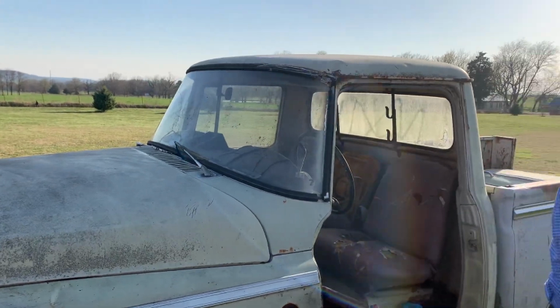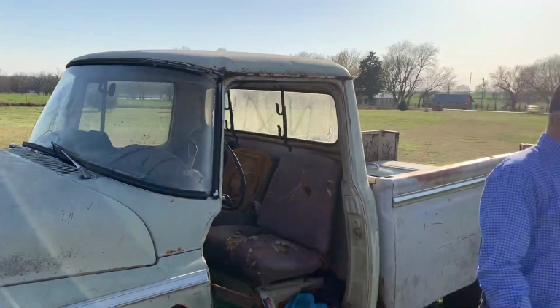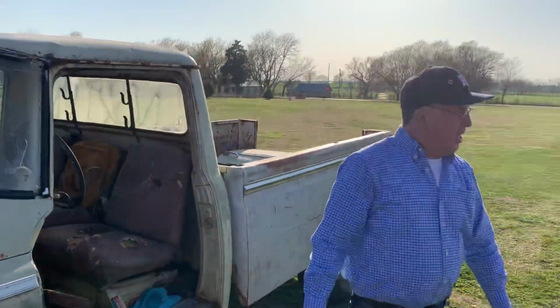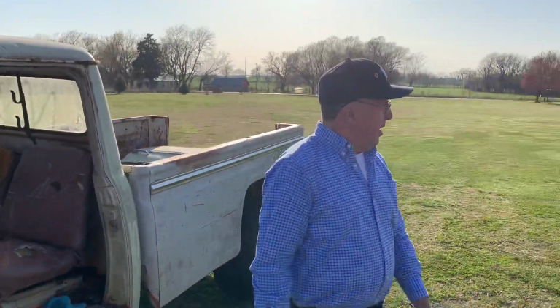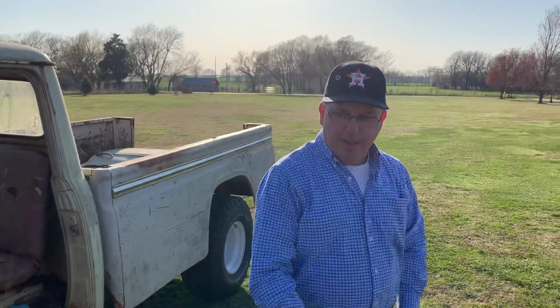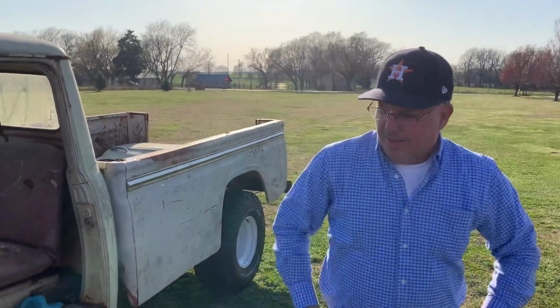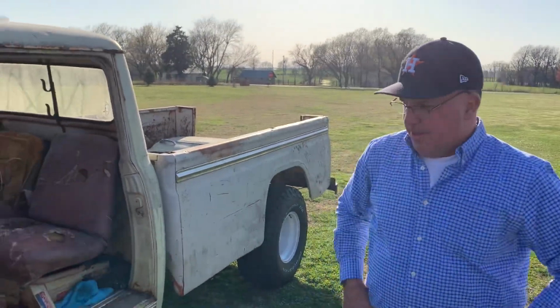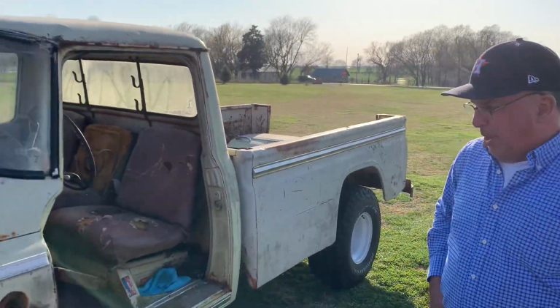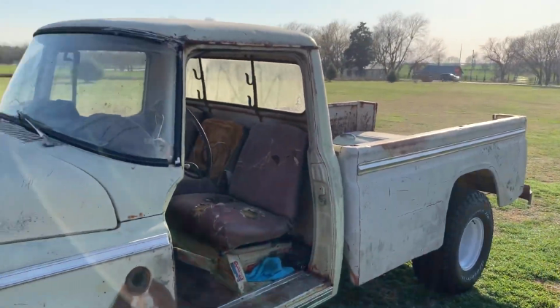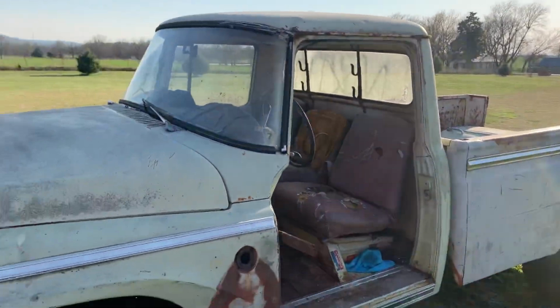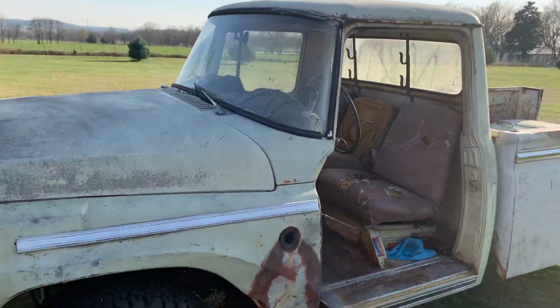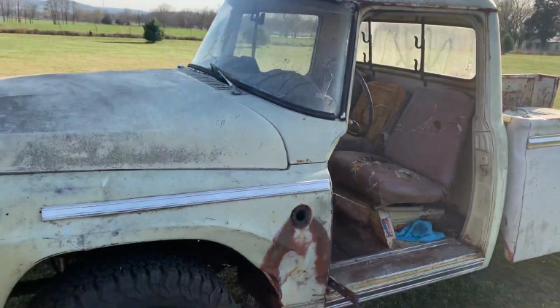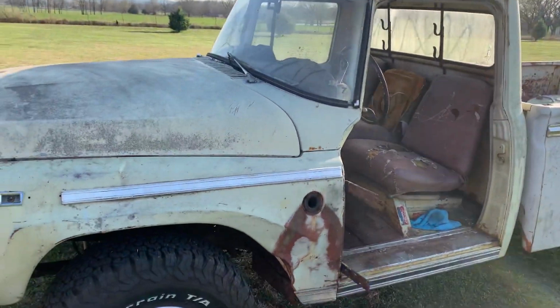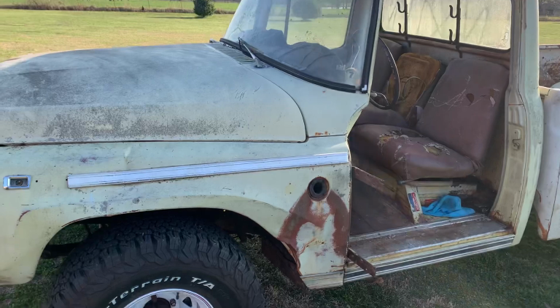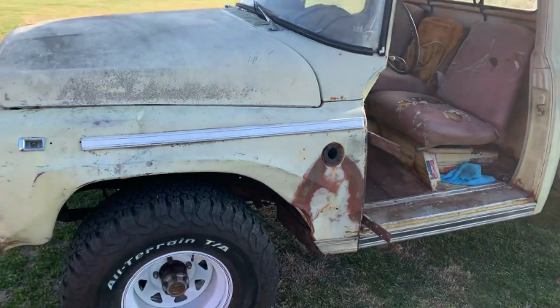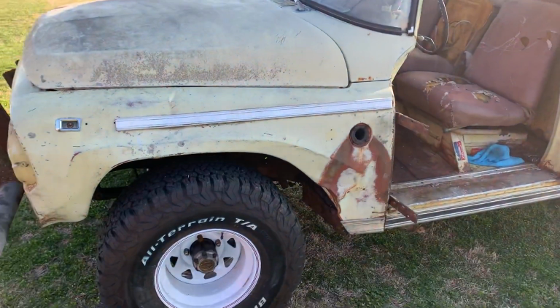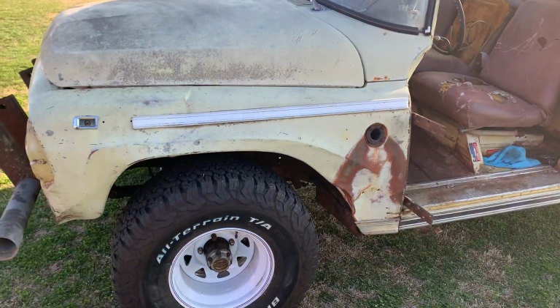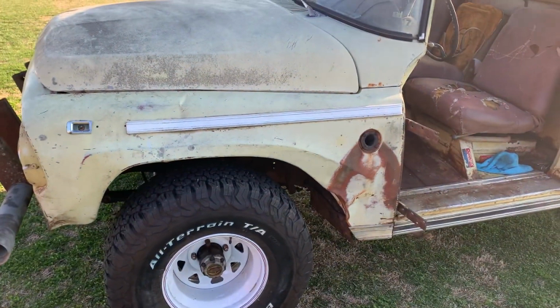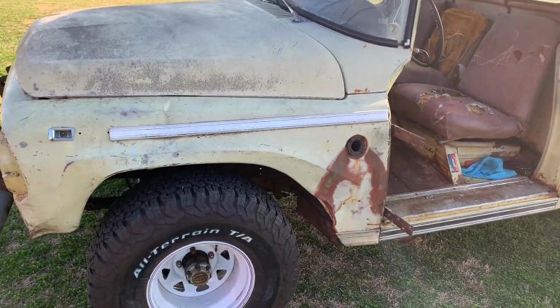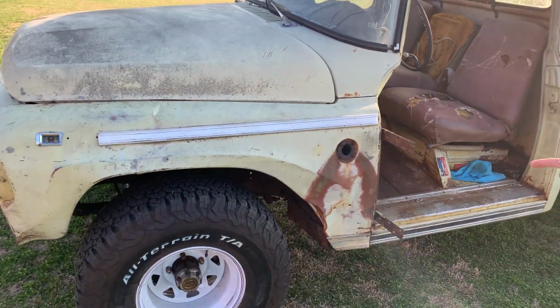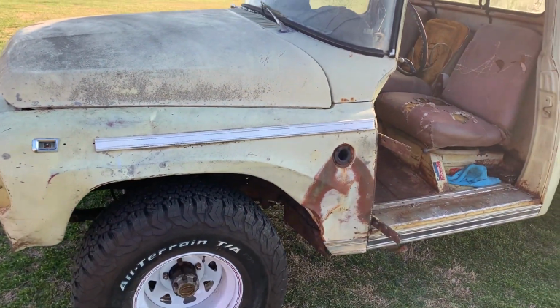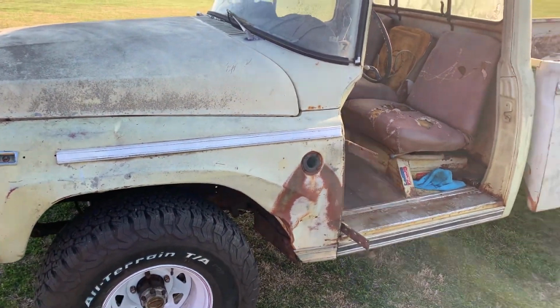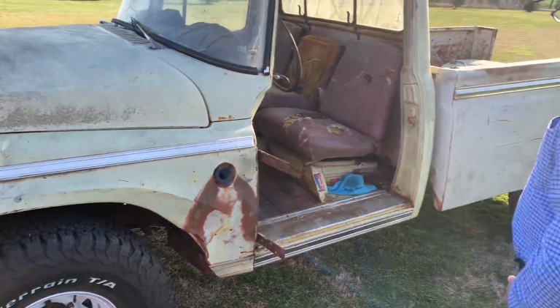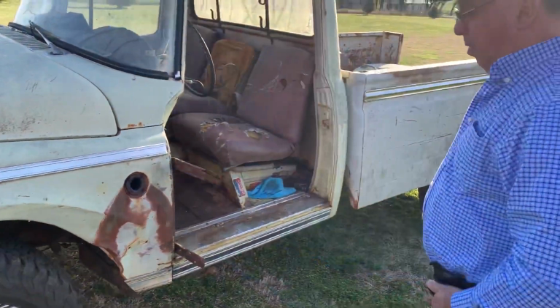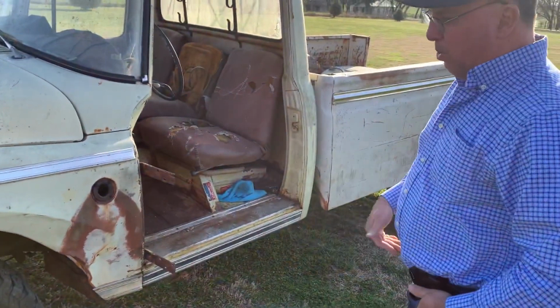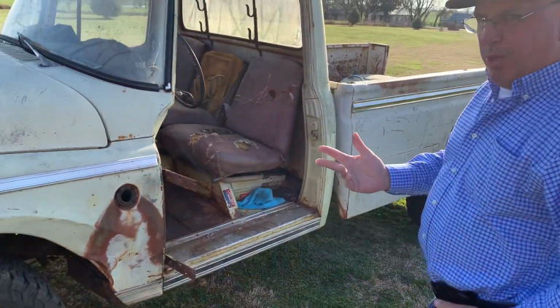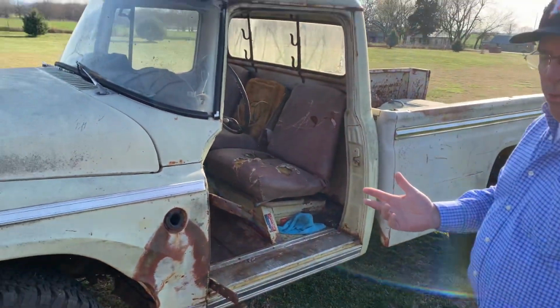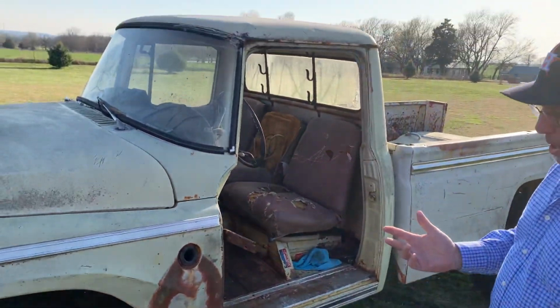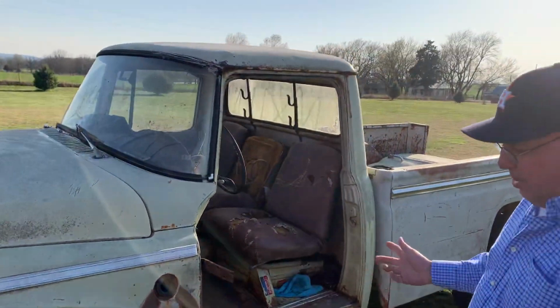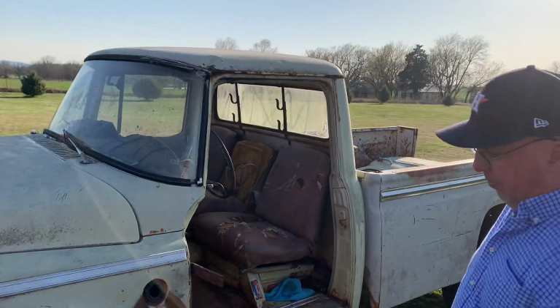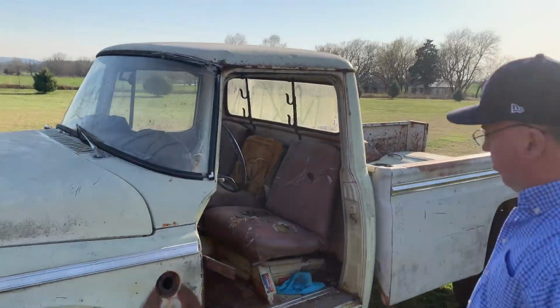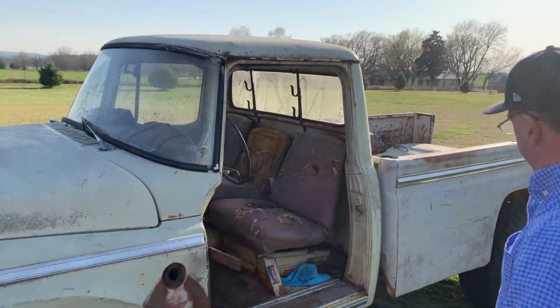As you can see, a few changes to it. I was able to get the axles swapped in, putting the 44s, 3.73 gears, locking the front and the back.